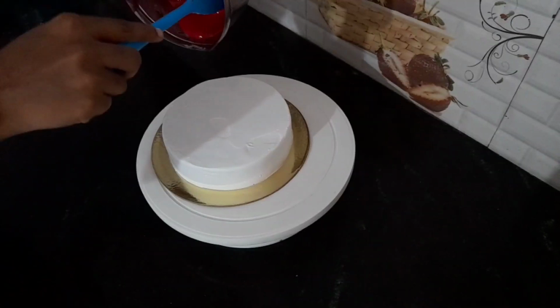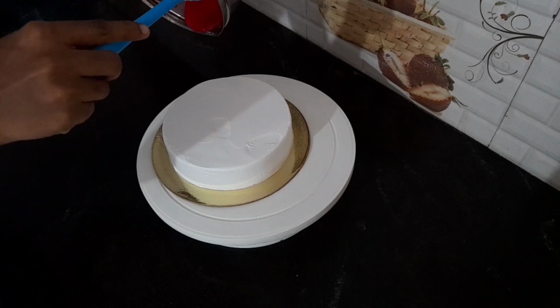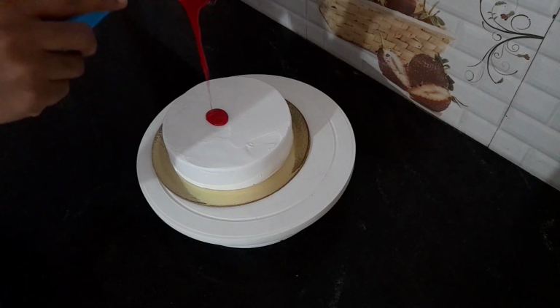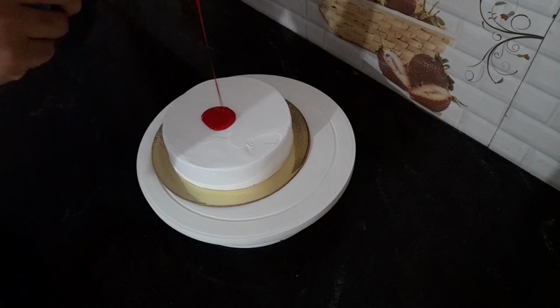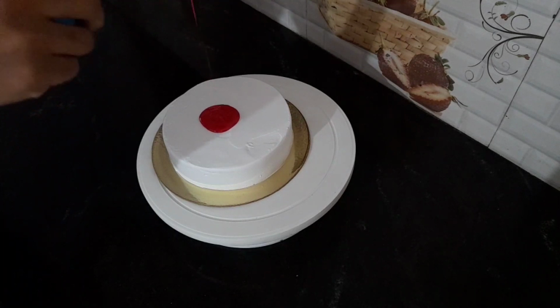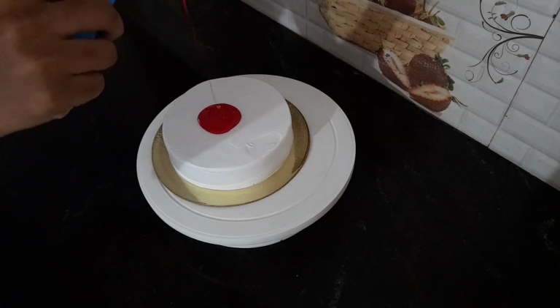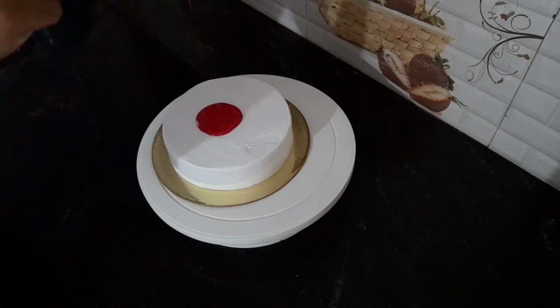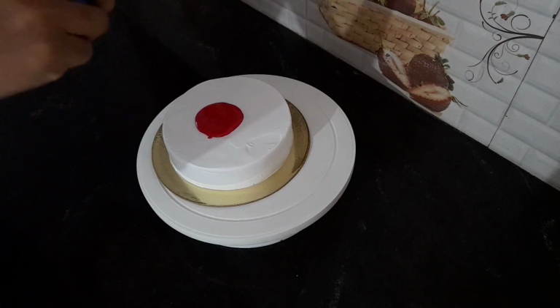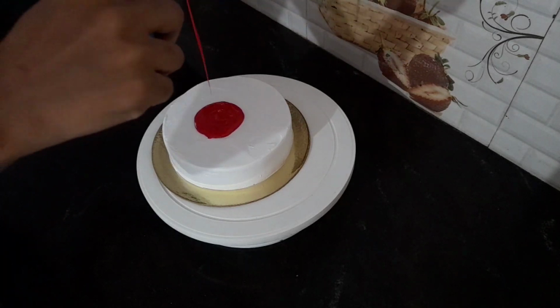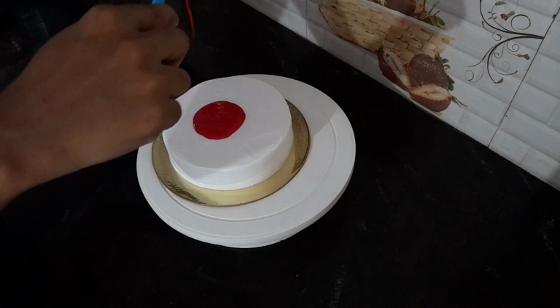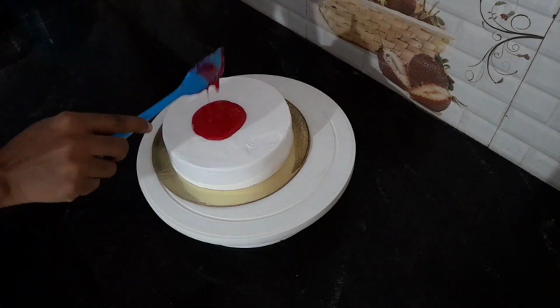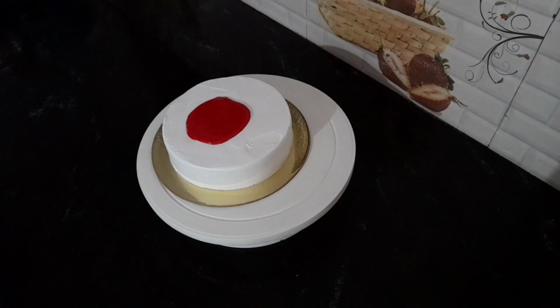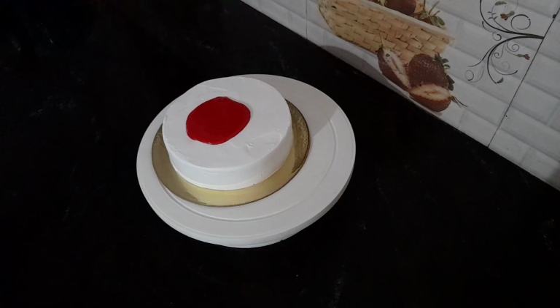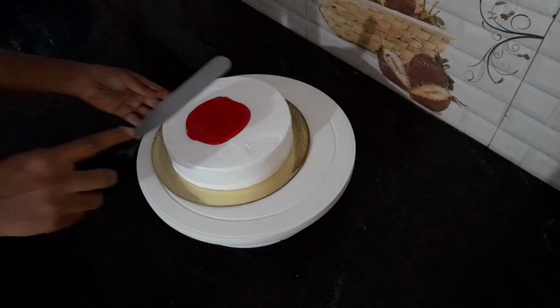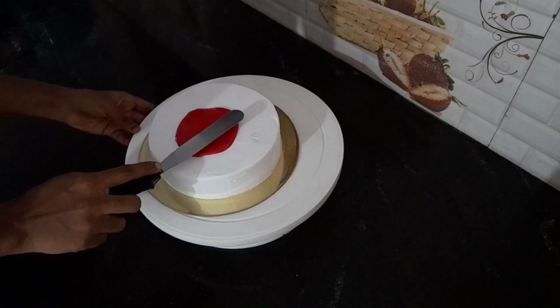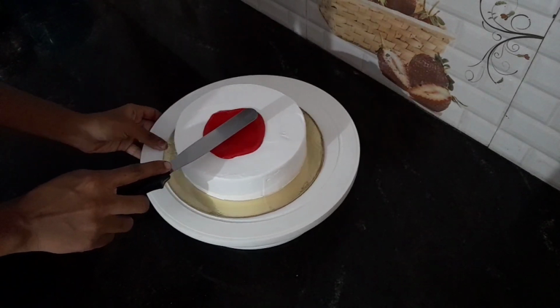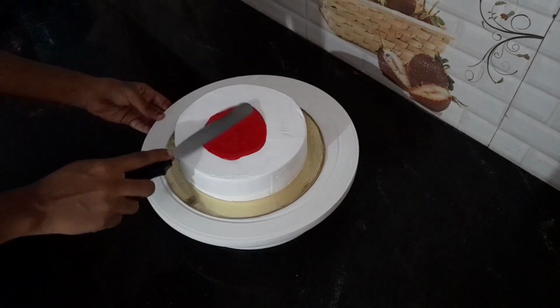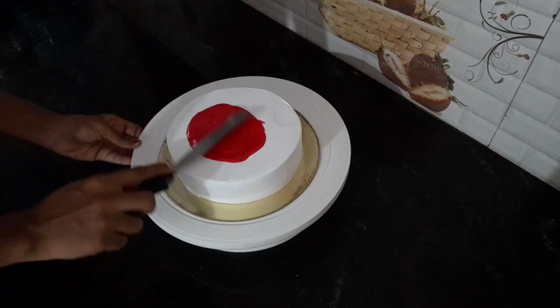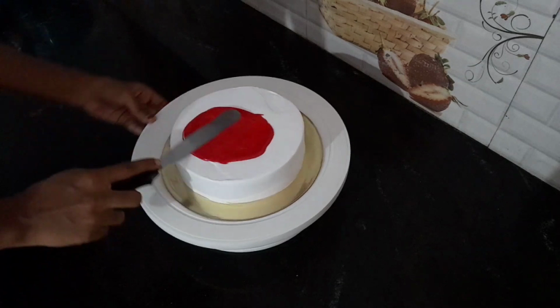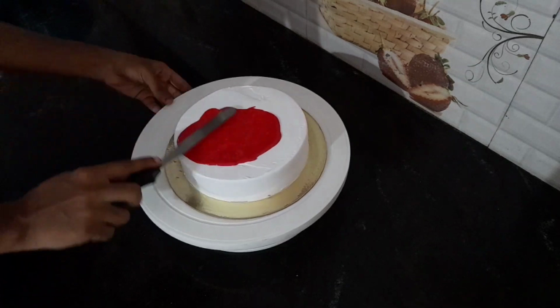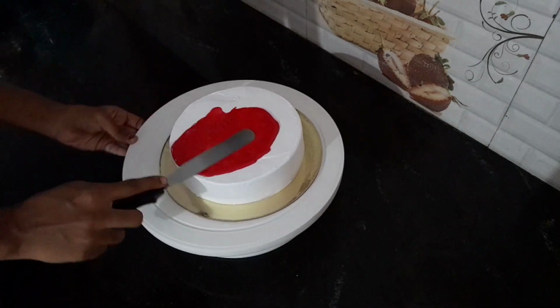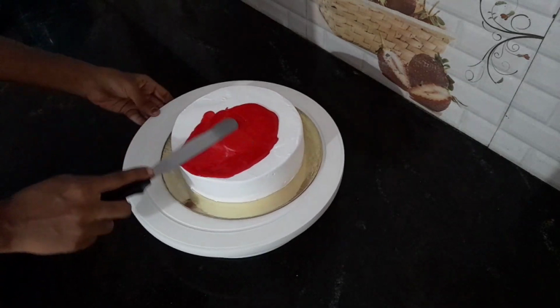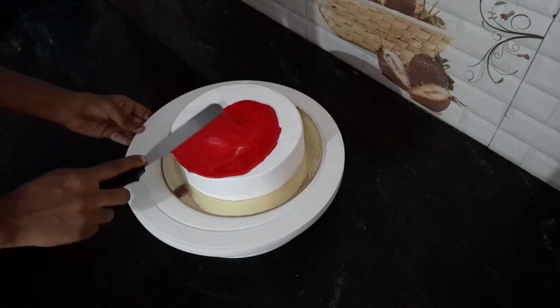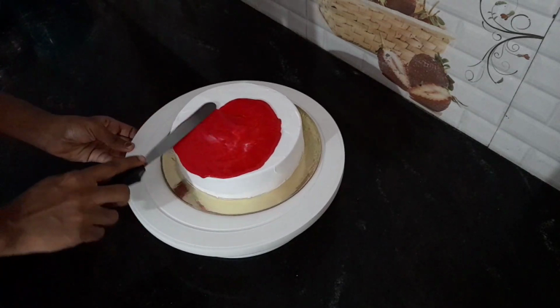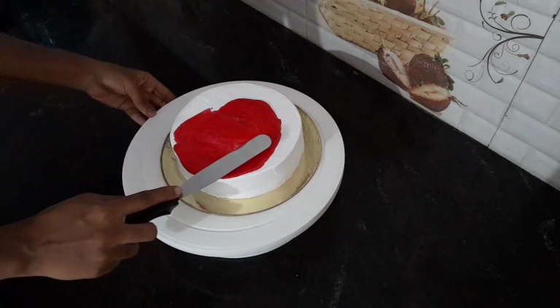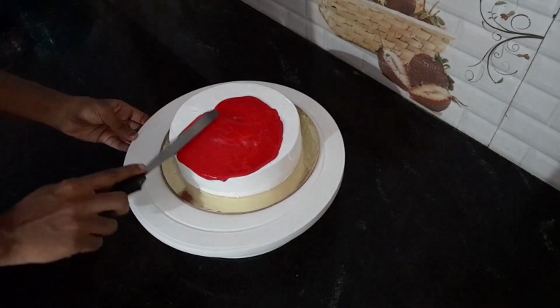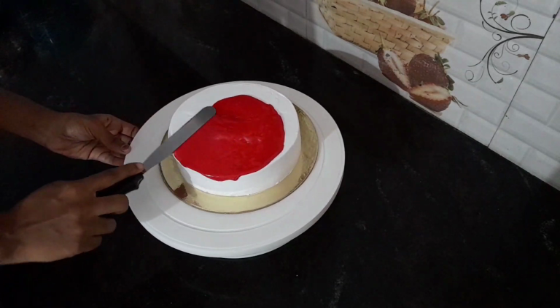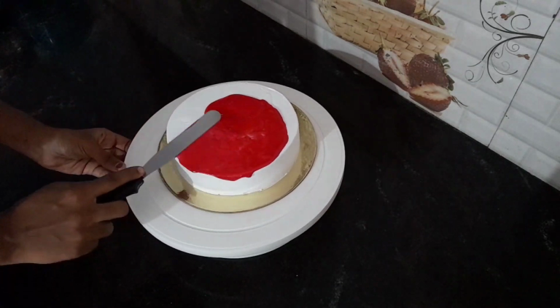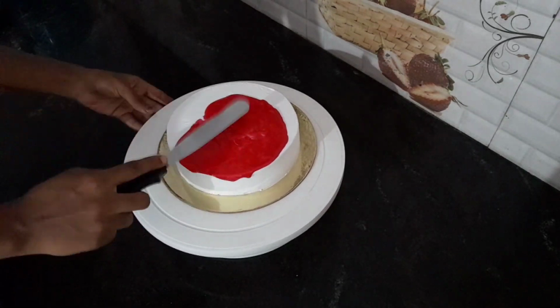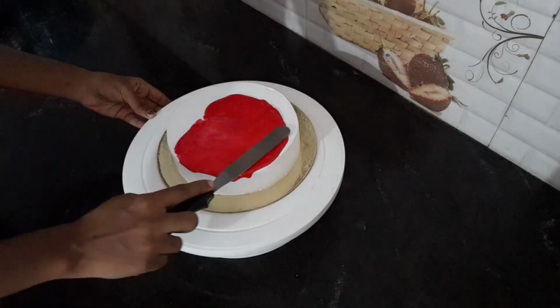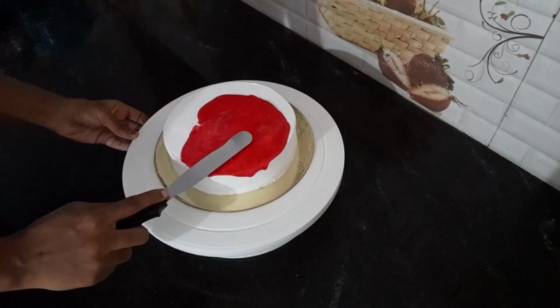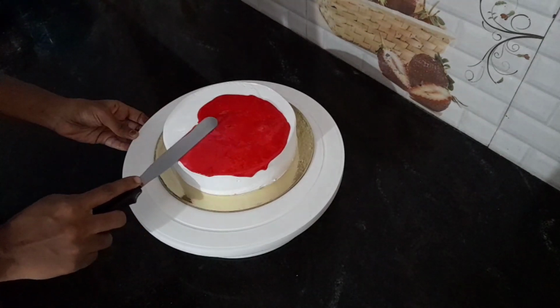I am going to put a crumb coat in half an hour. Then I am going to put icing on the icing. I am going to put the drippings in the fridge. Then I am going to spread red color.